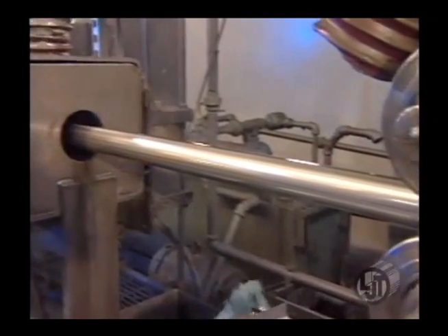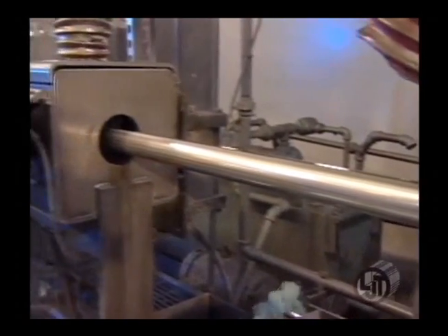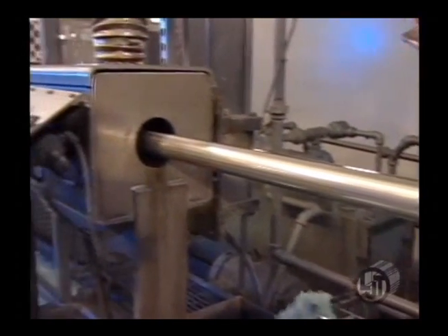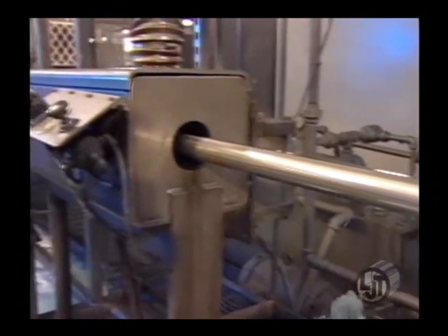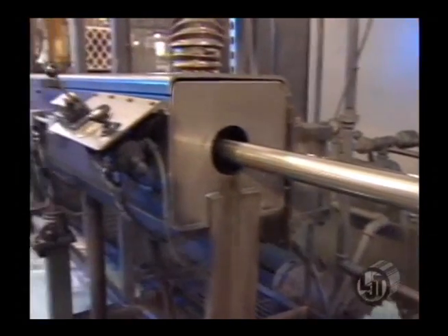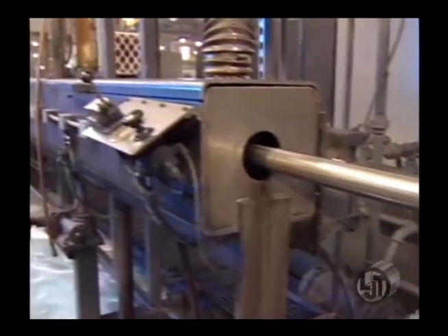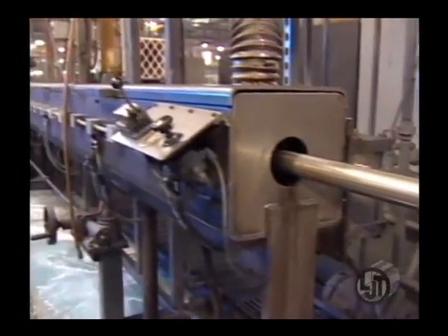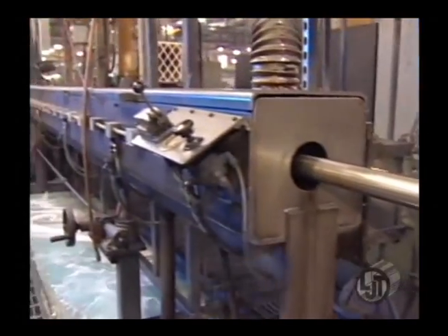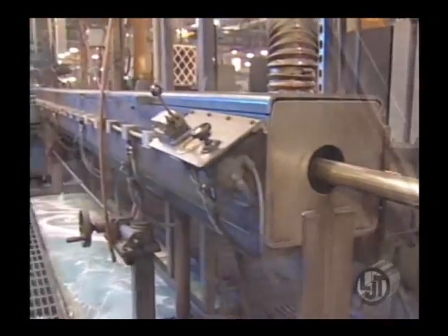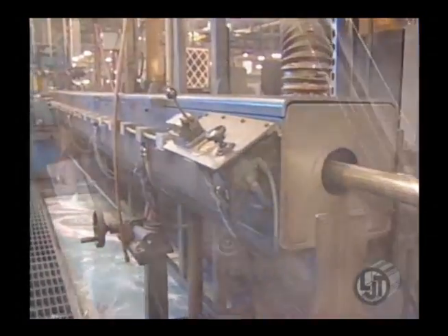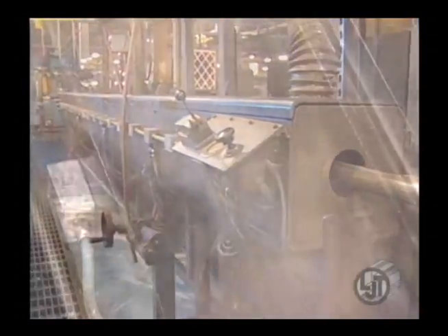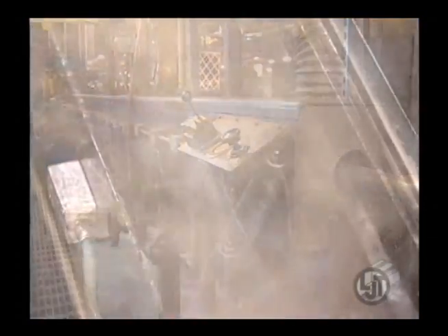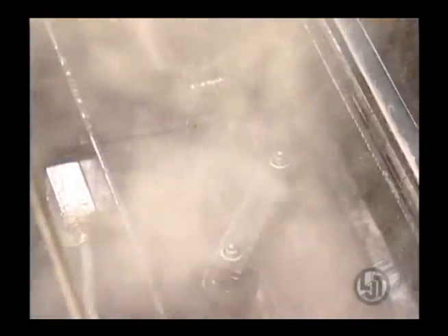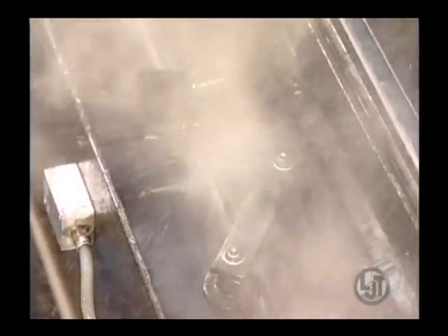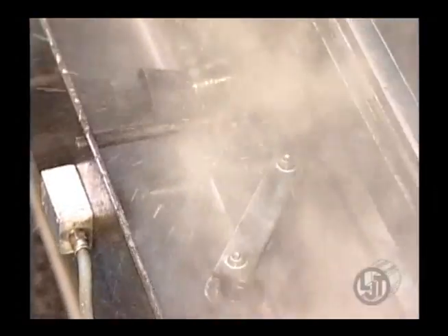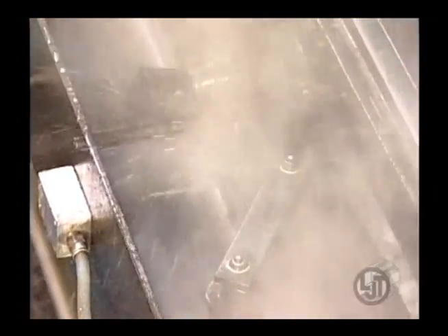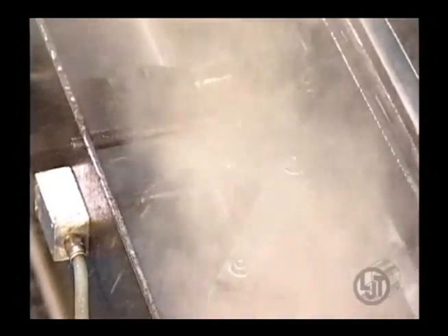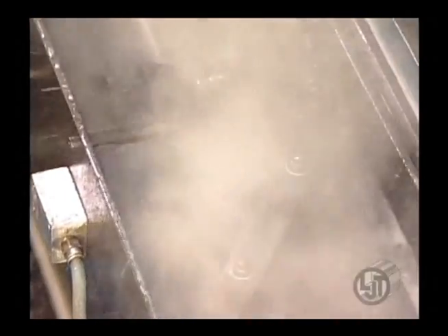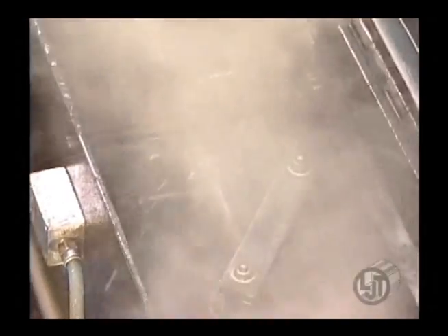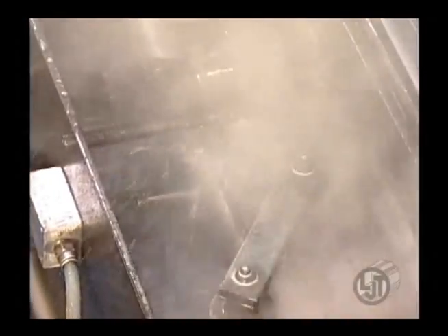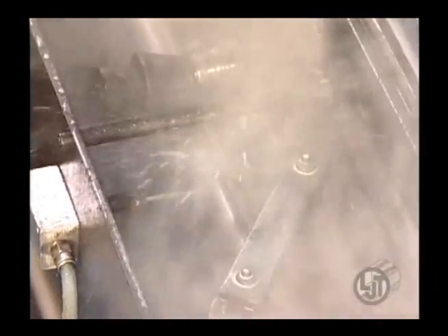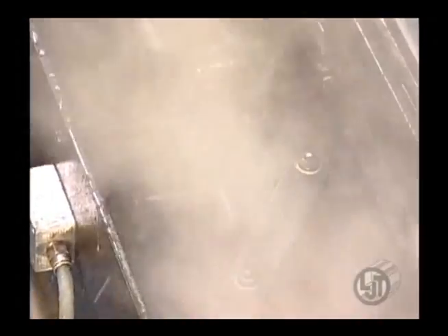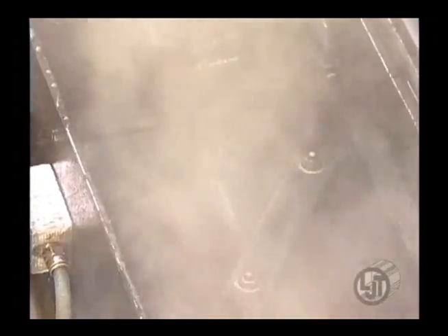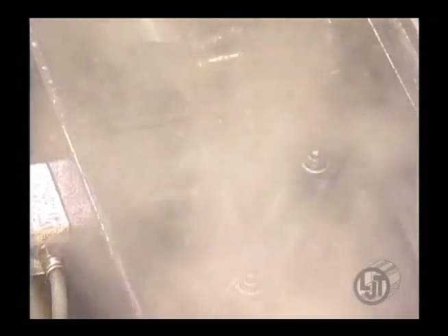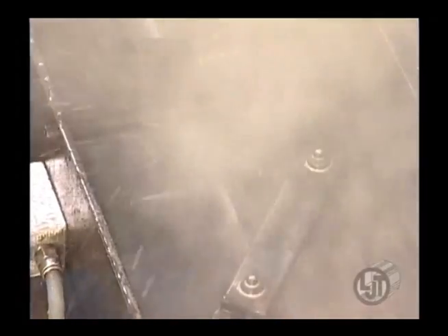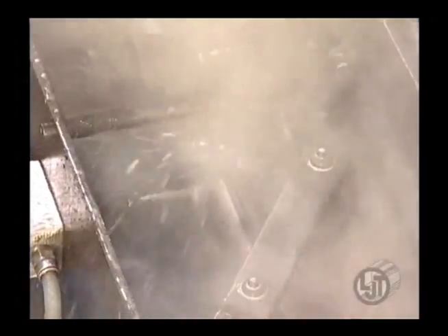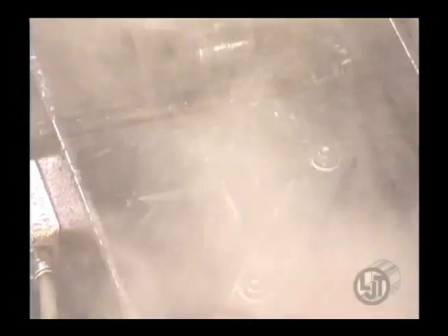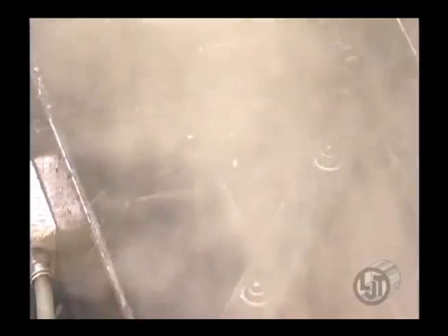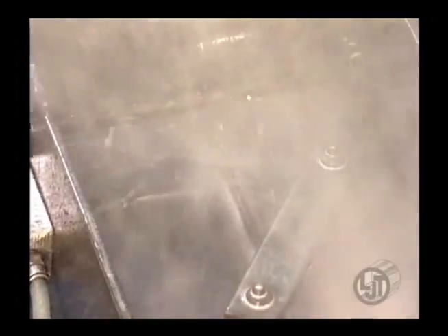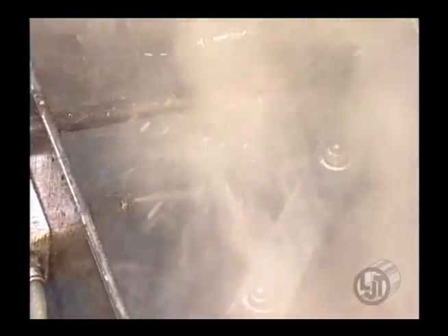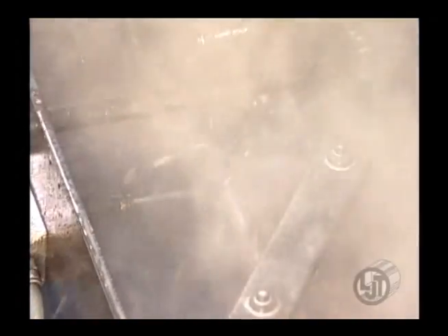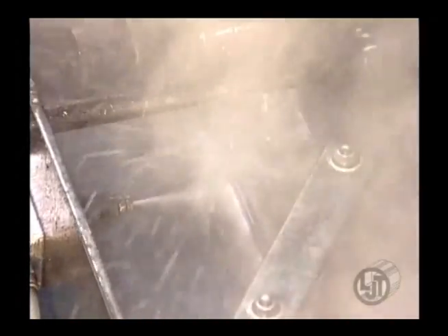The tube then enters the cooling trough. The cooling trough cools the weld zone down from 2,000 degrees to match the temperature of the balance of the tube, preventing straightness issues.